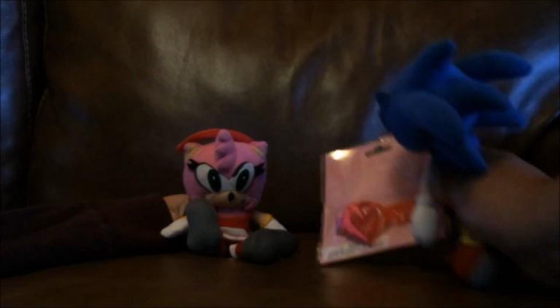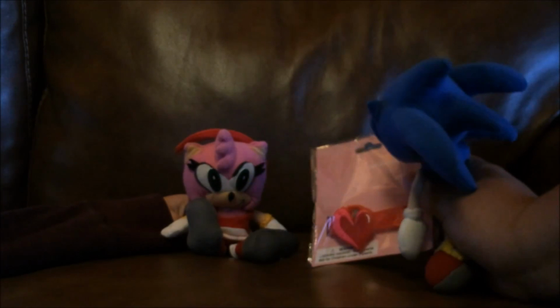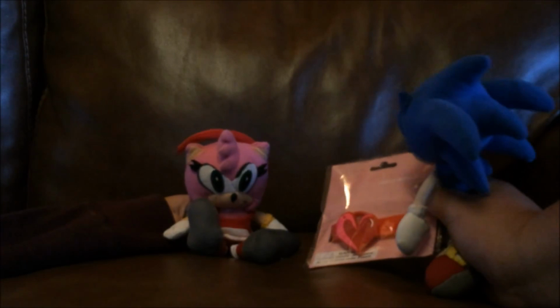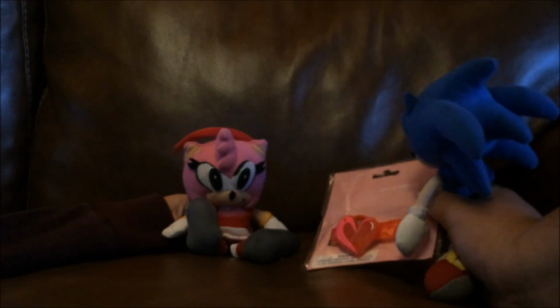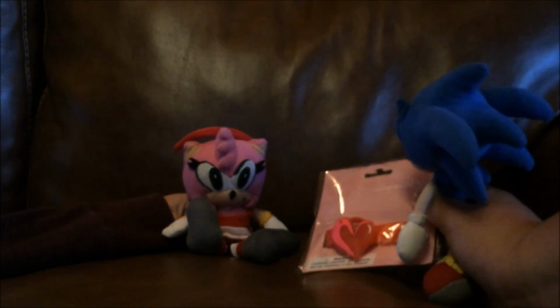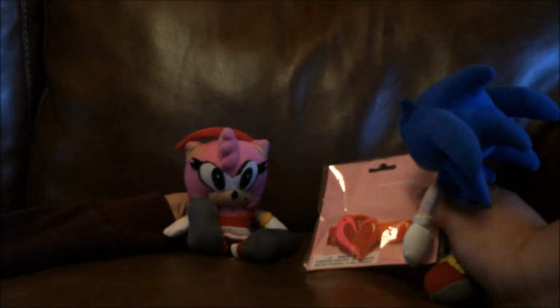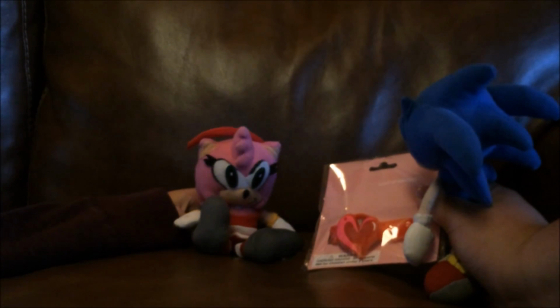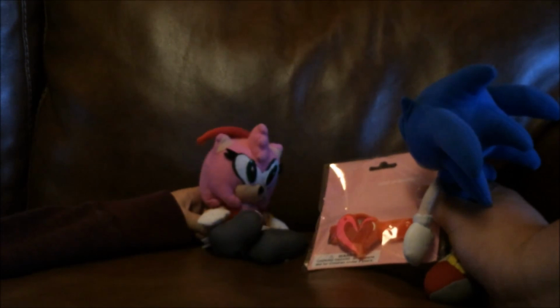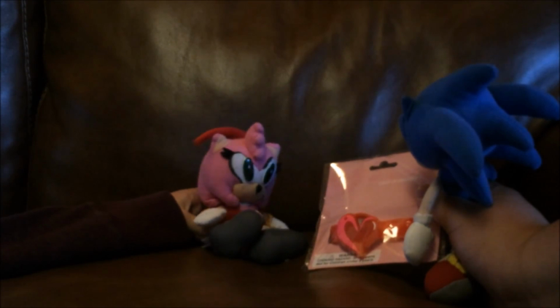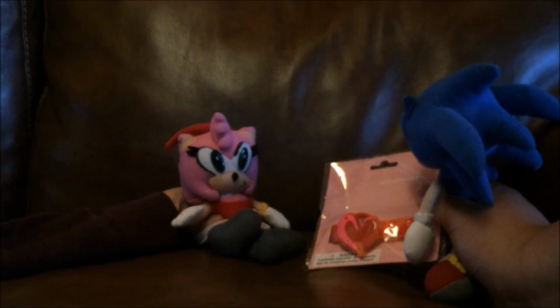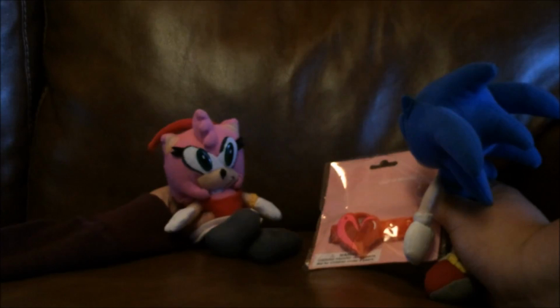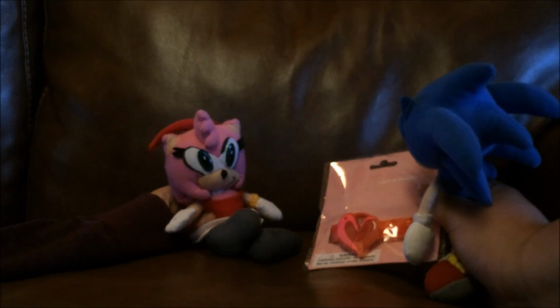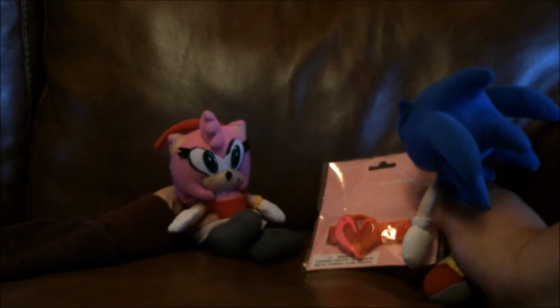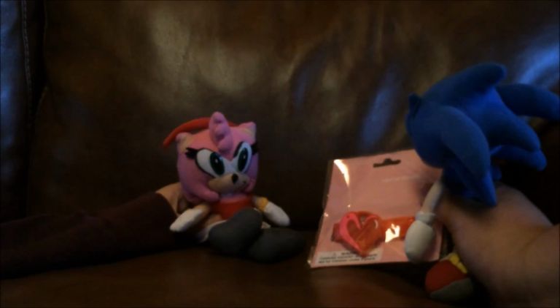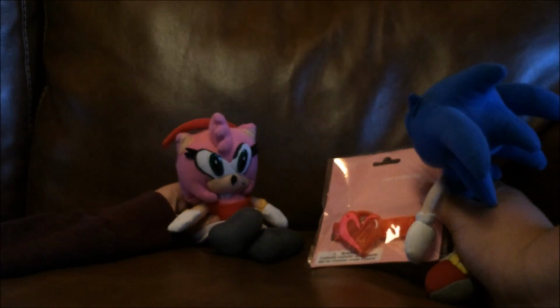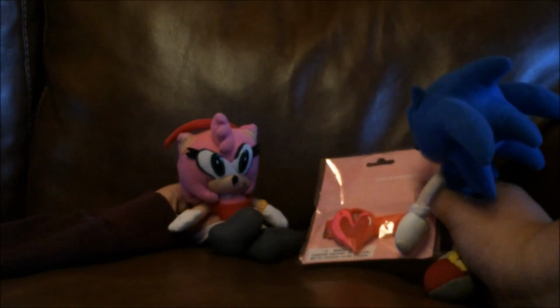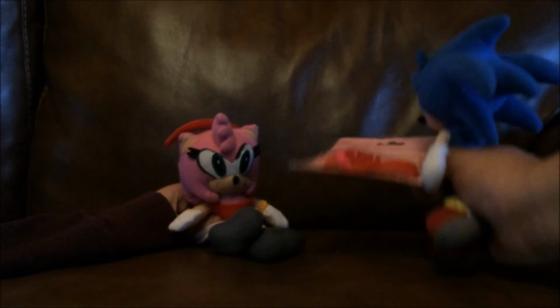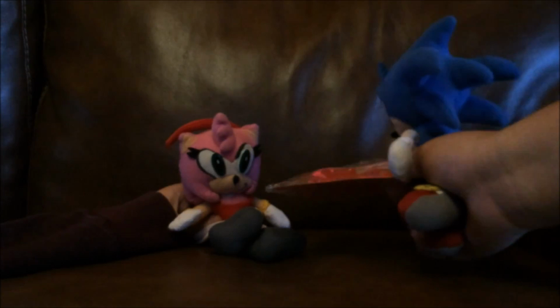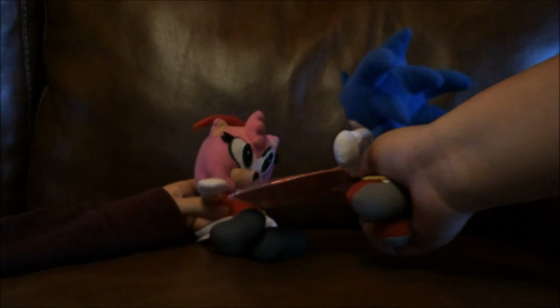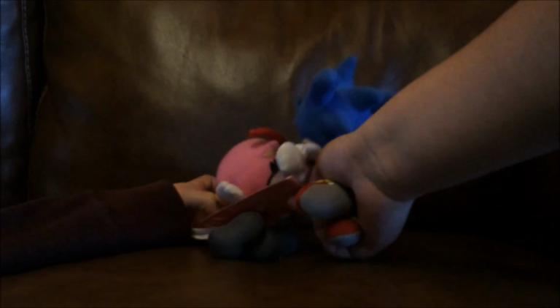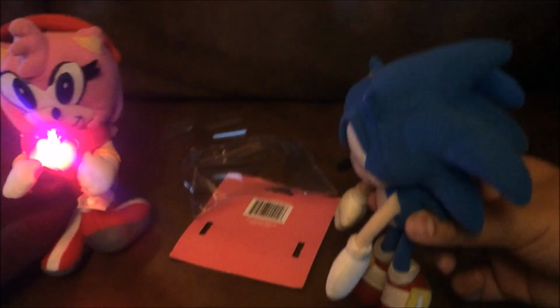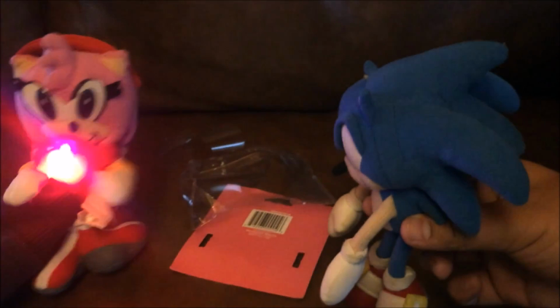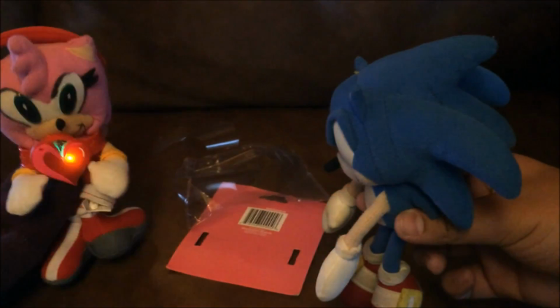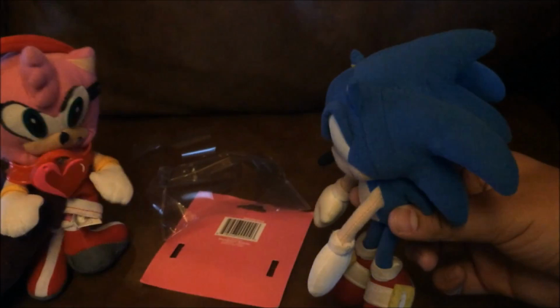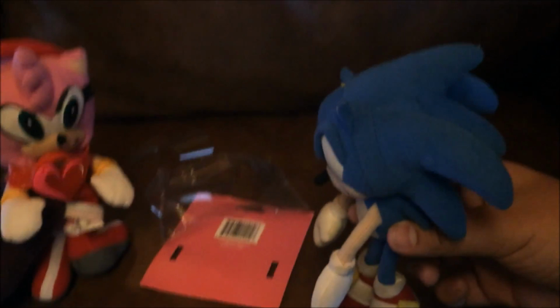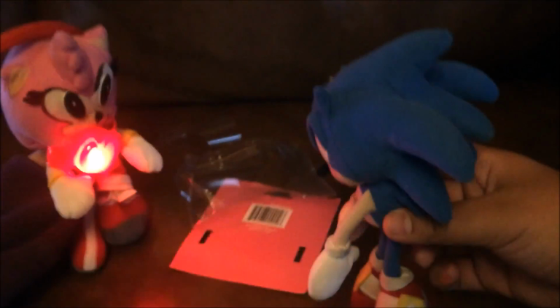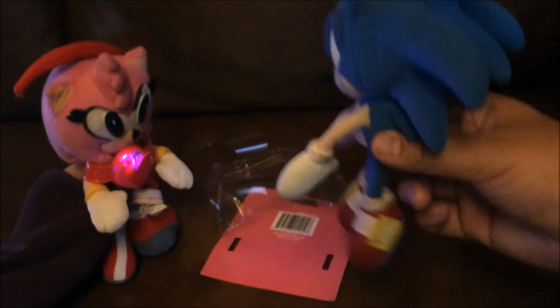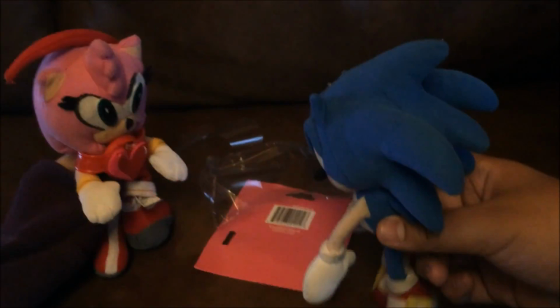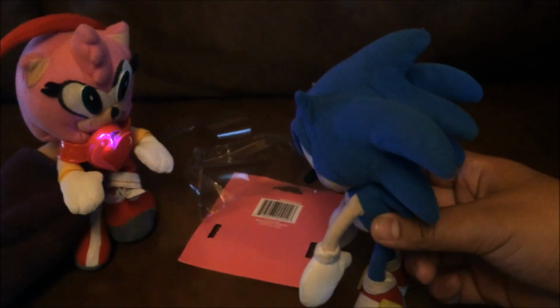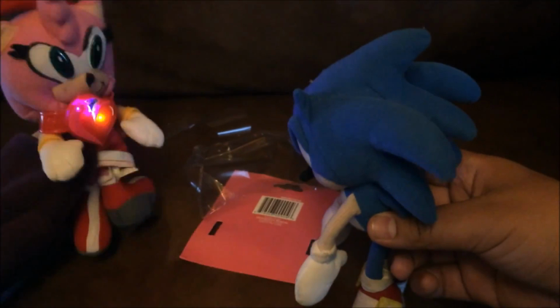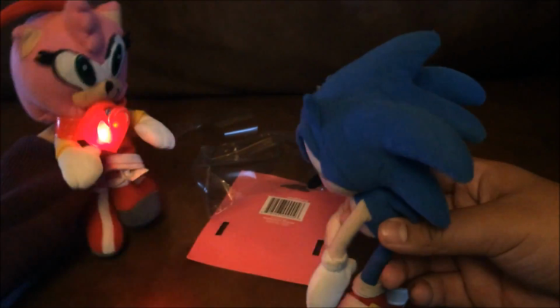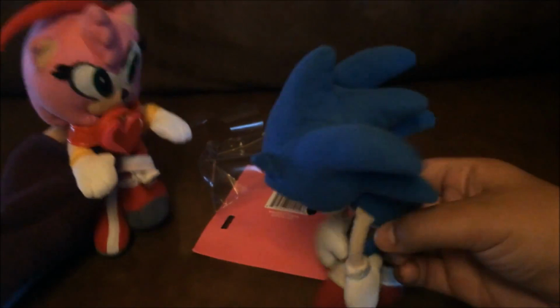Hey Amy, got you something for Valentine's Day. Thank you so much, Sonic! I love it! Here, why don't you try it on? How do I look? Amazing! Thank you, Sonic!